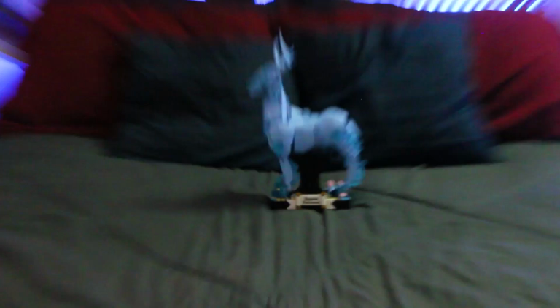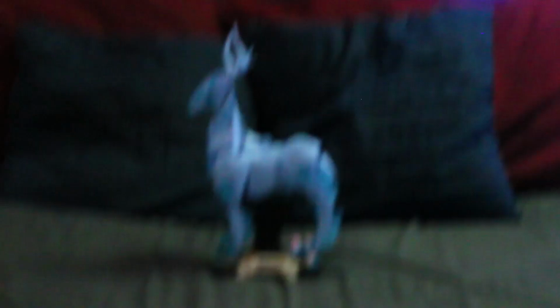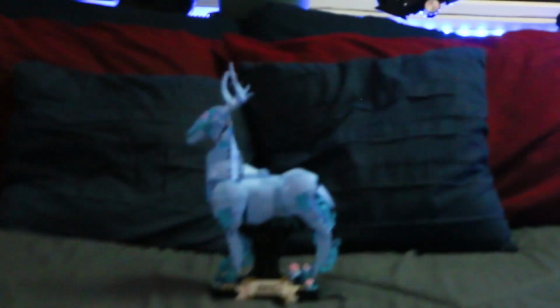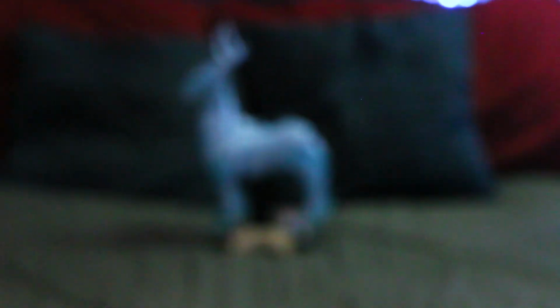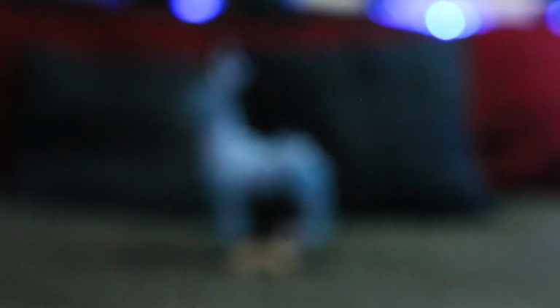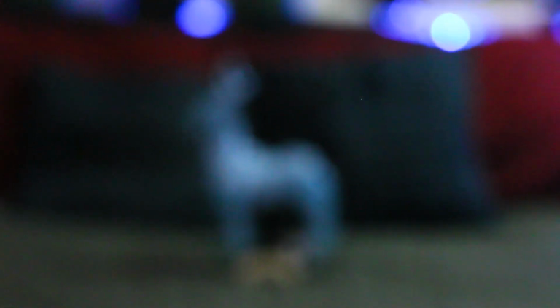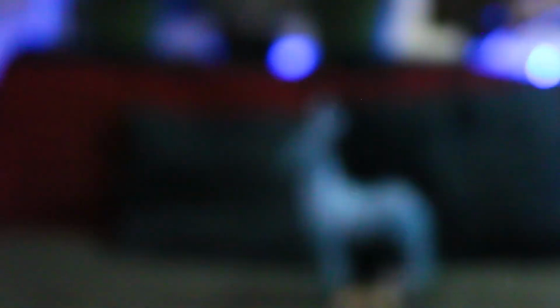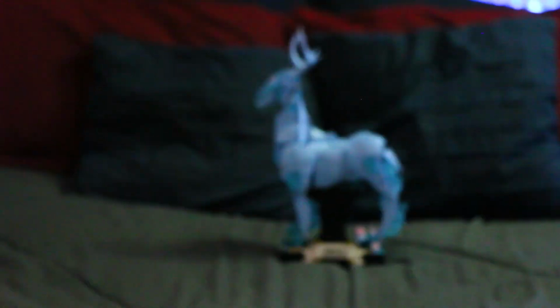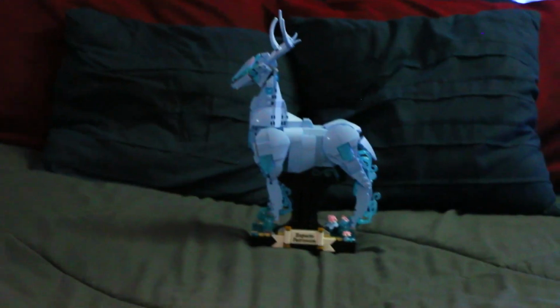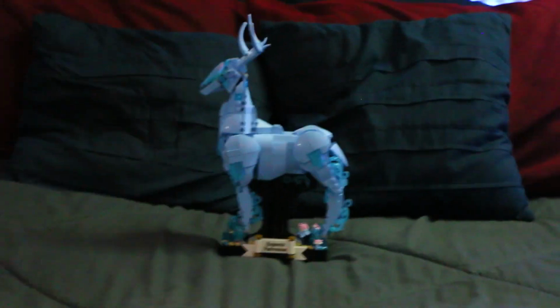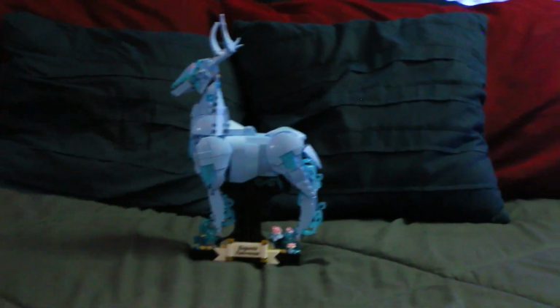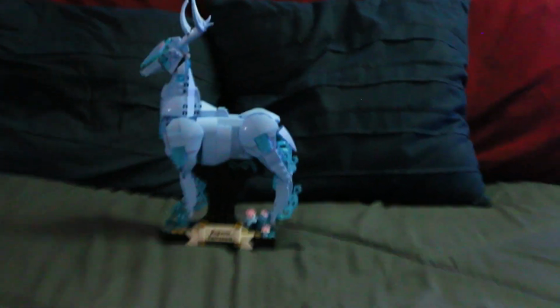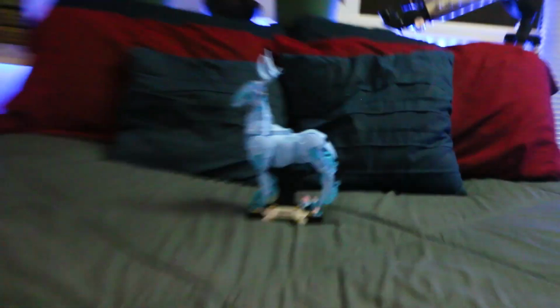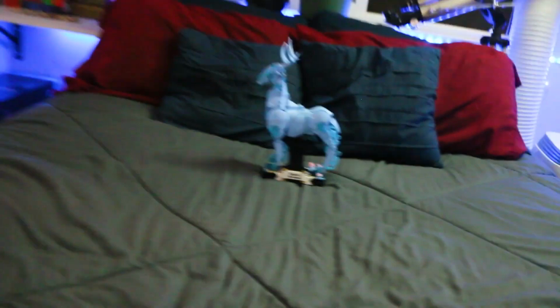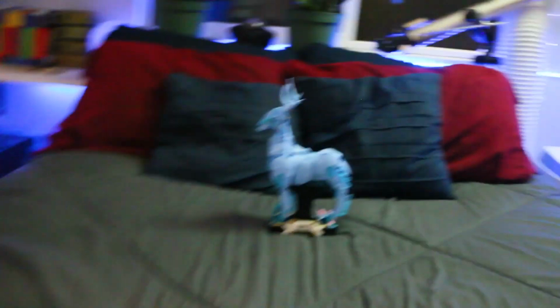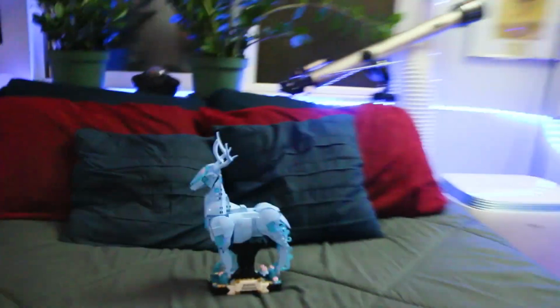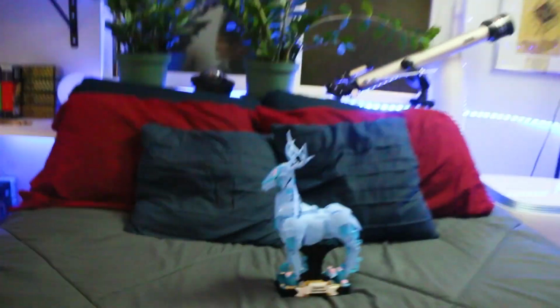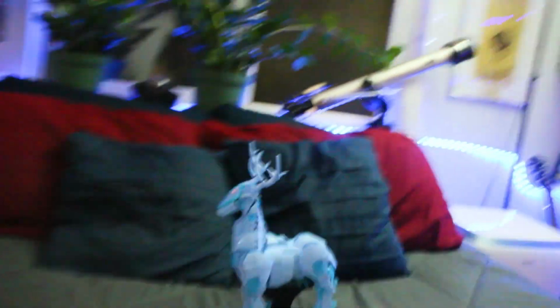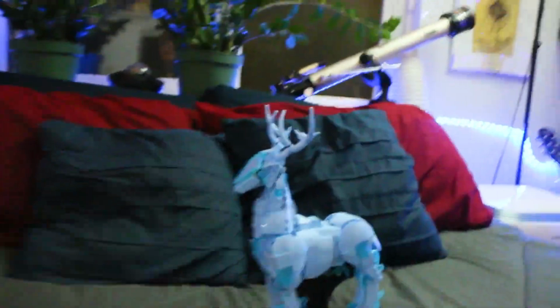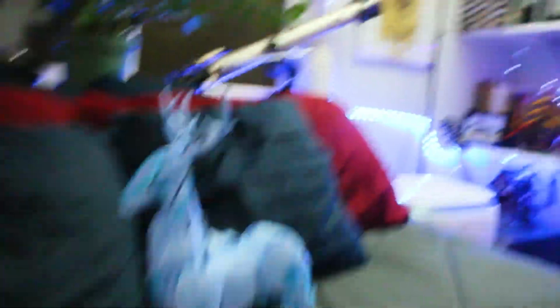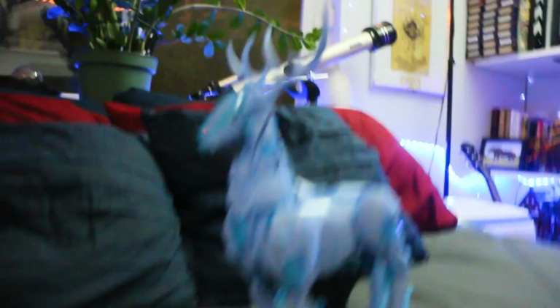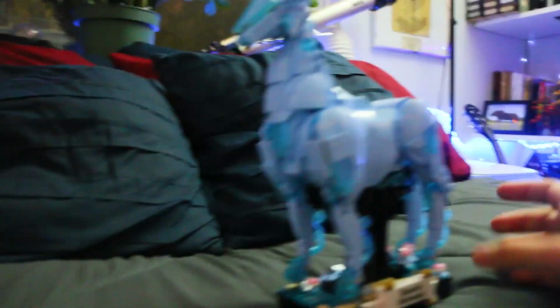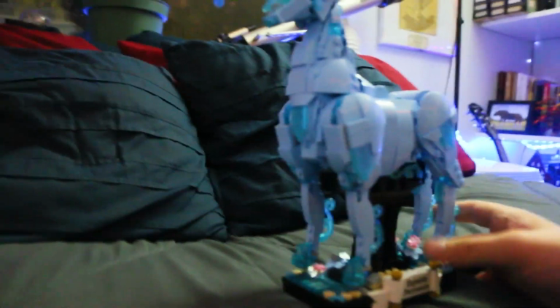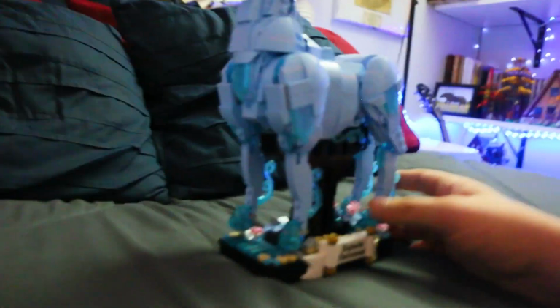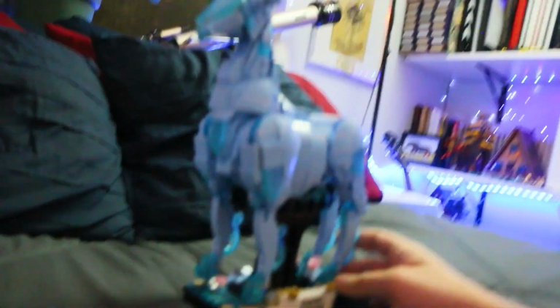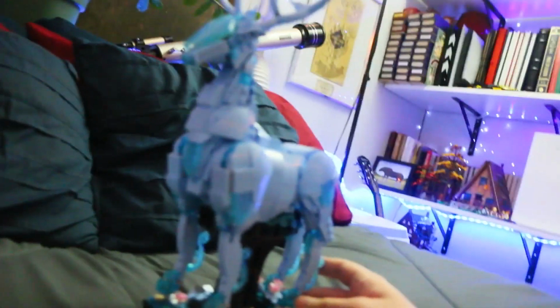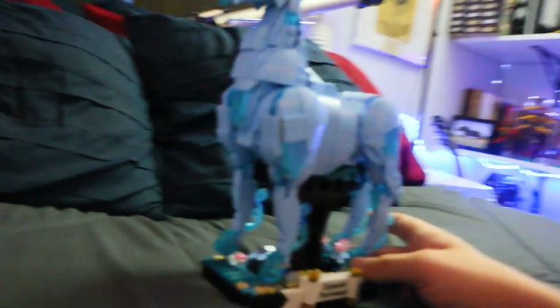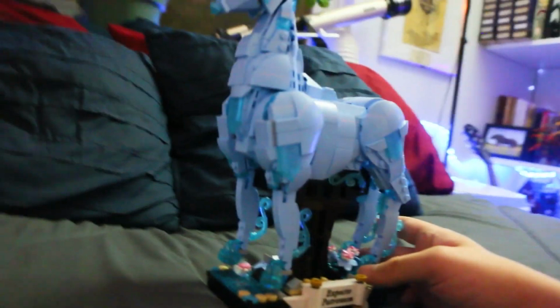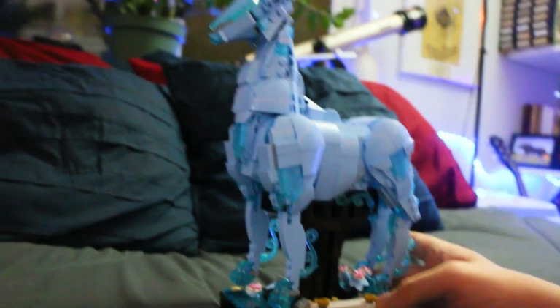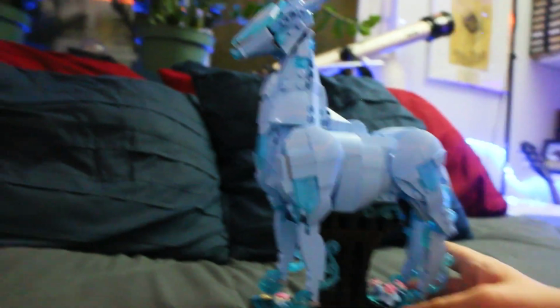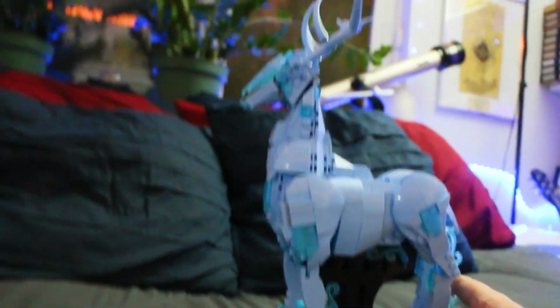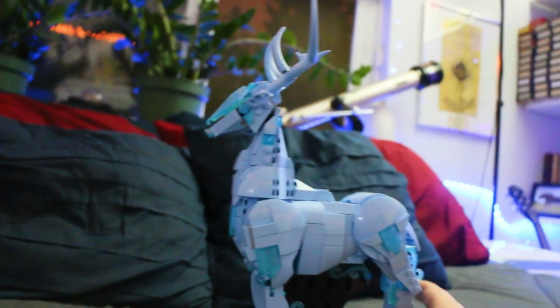I got the Expecto Patronum set. This is obviously Harry's Patronus, the stag, and it is a really cute looking set.